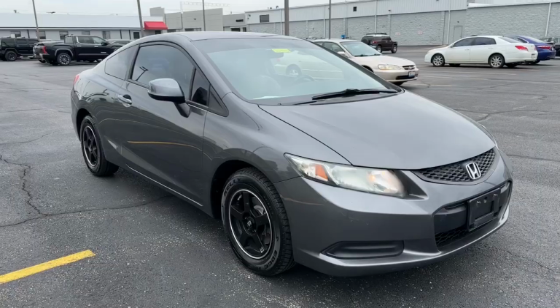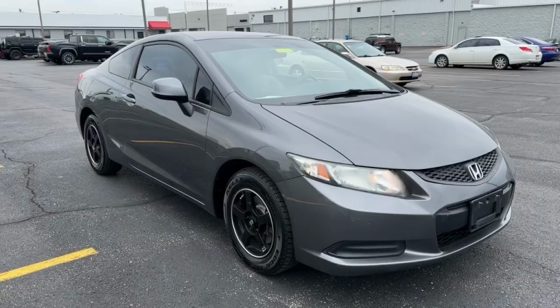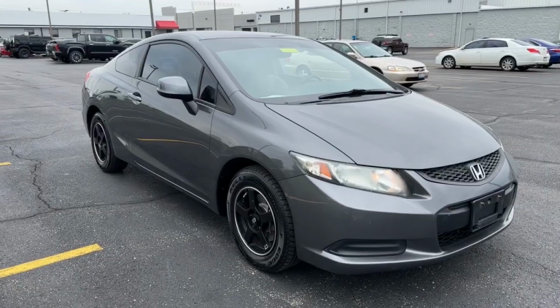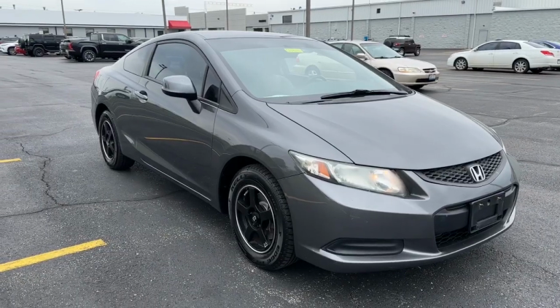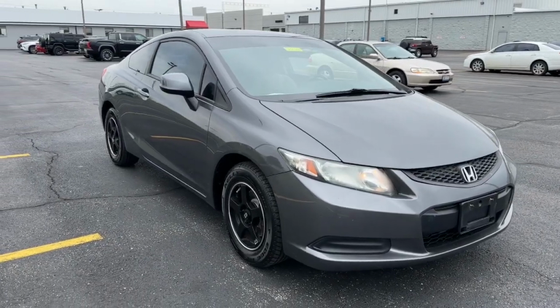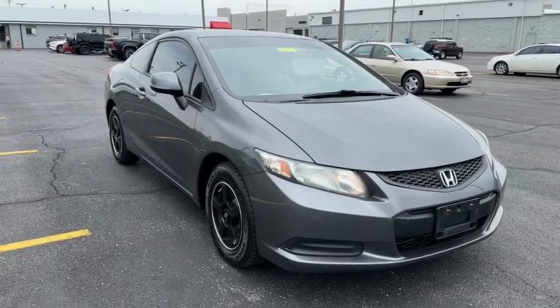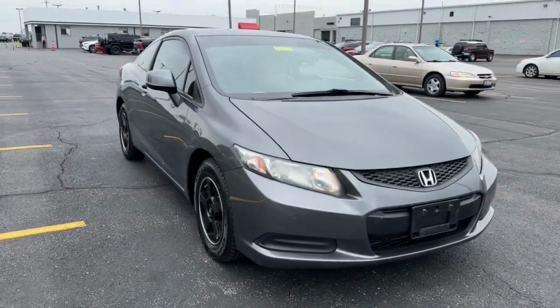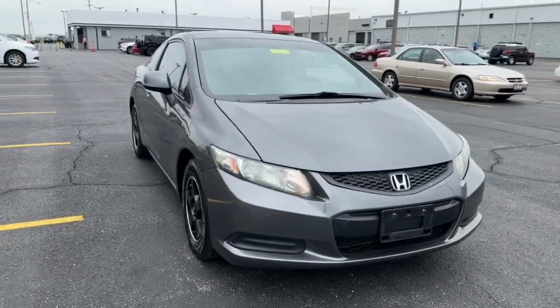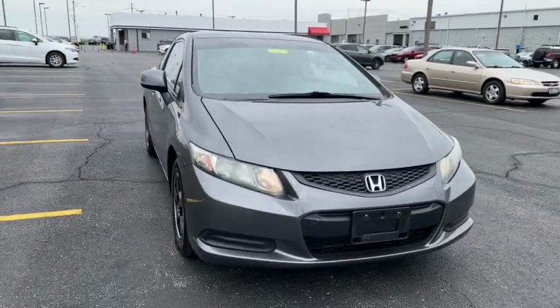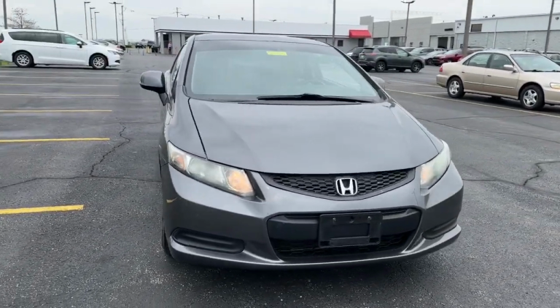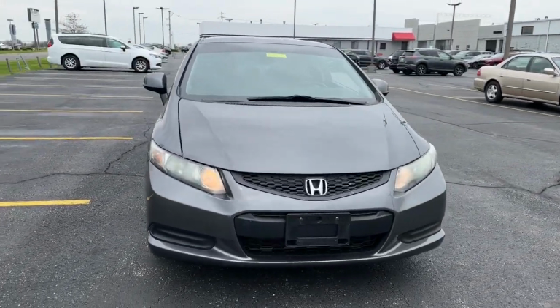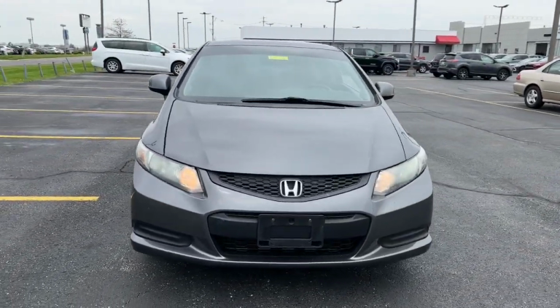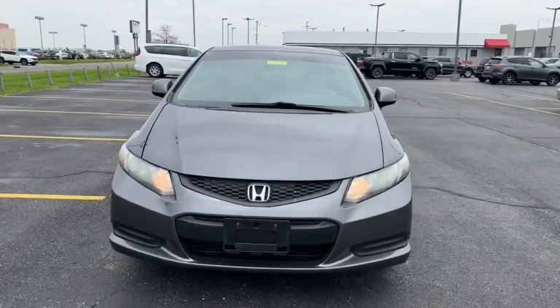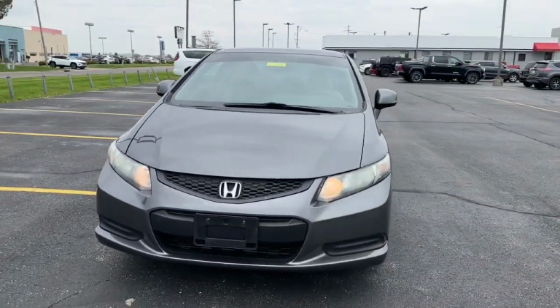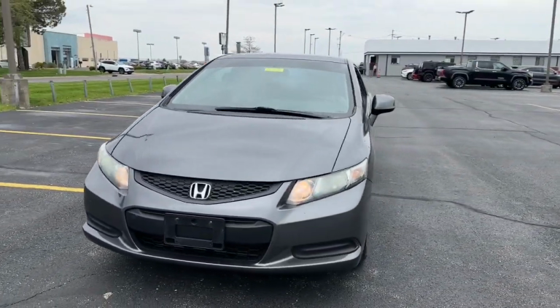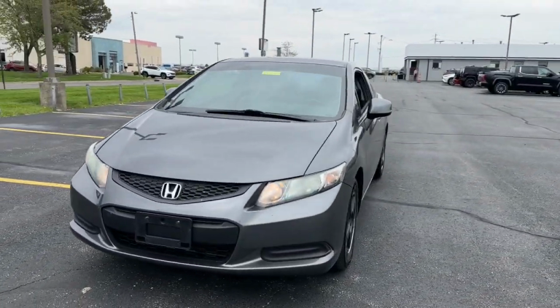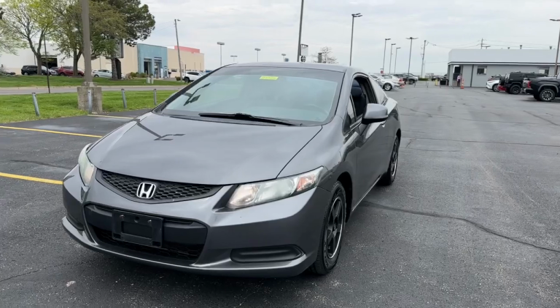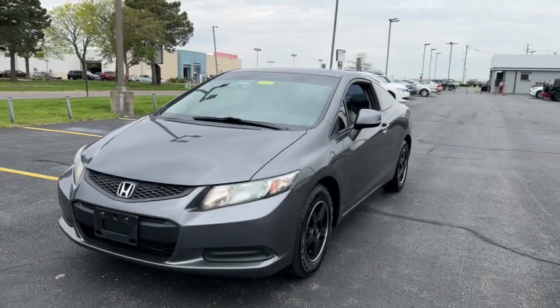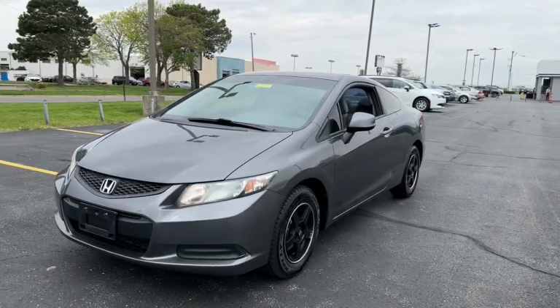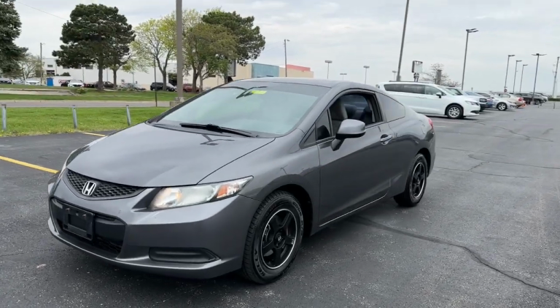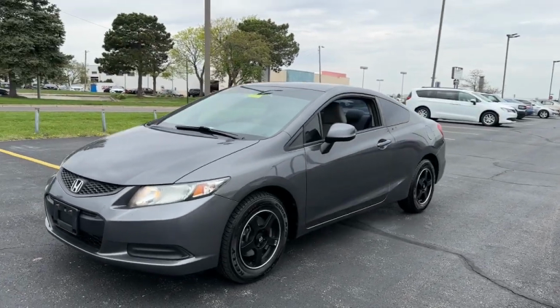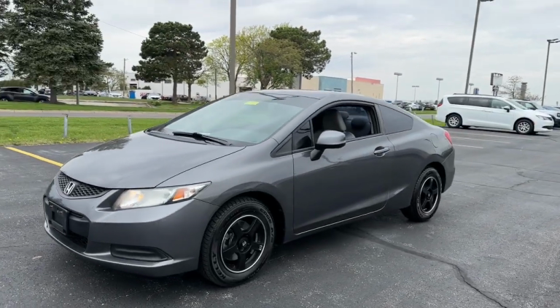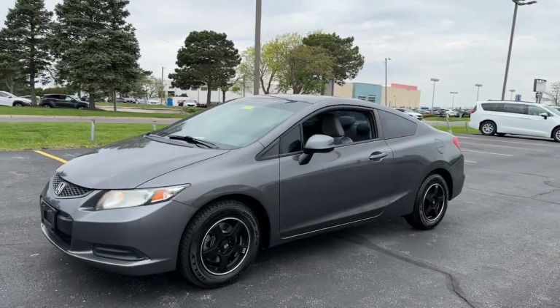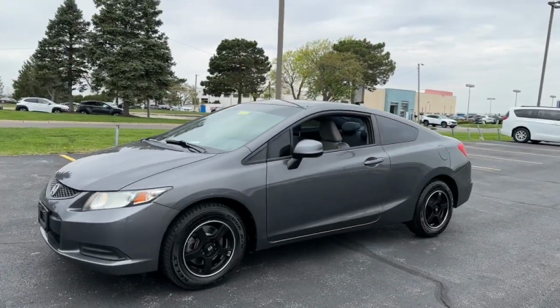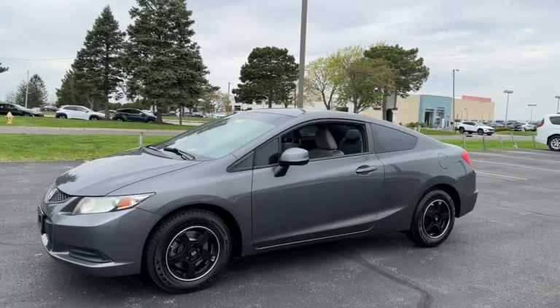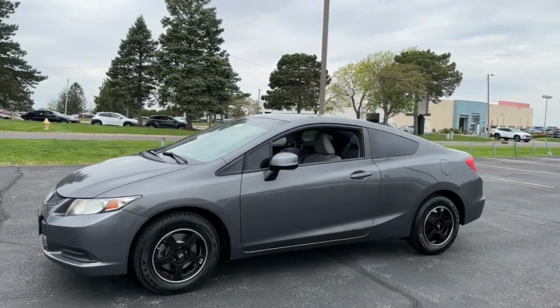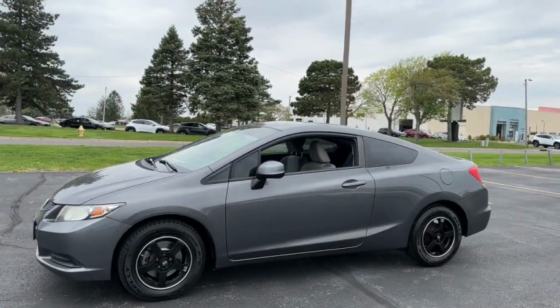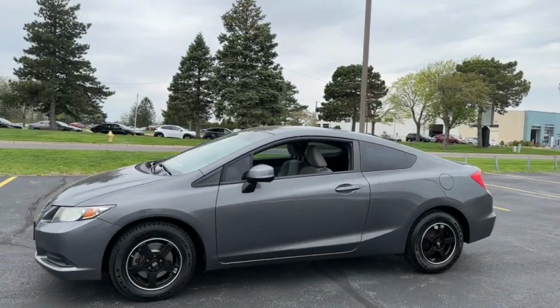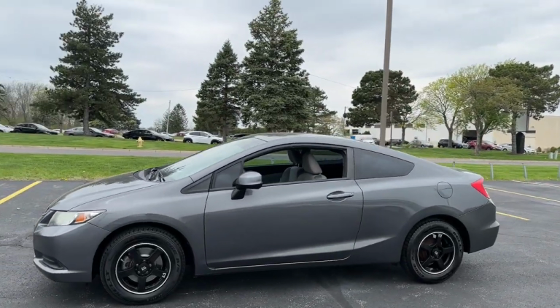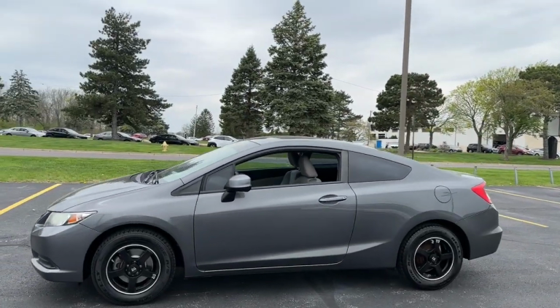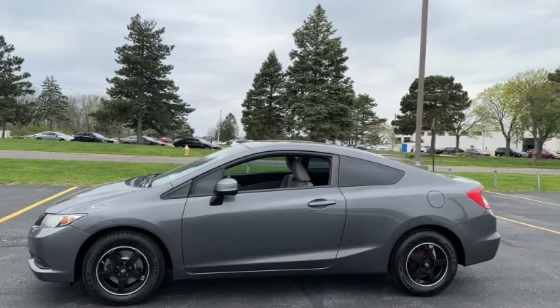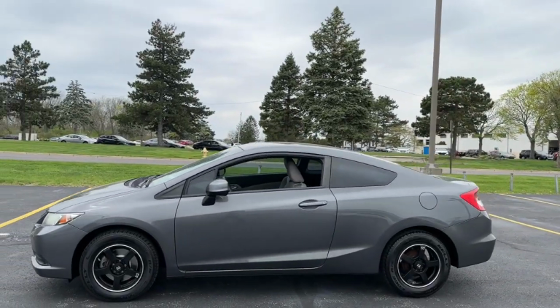Get acquainted with the 2013 Honda Civic. With less than 150,000 miles on the odometer, this vehicle stands out from the rest.